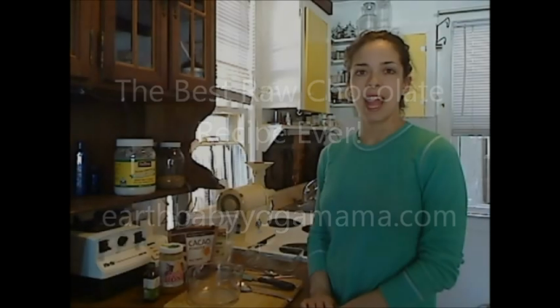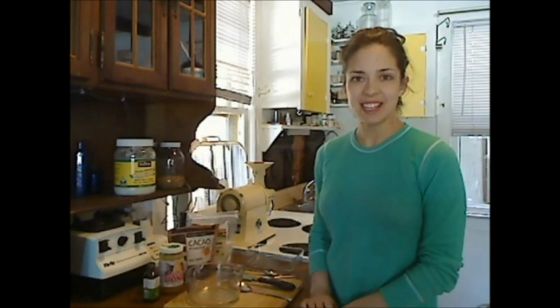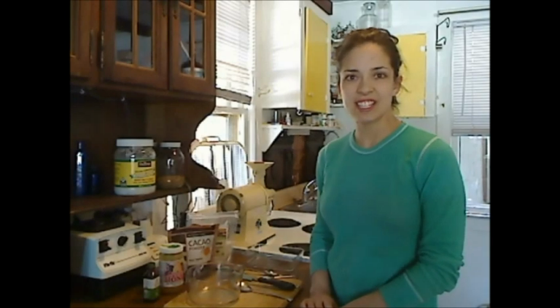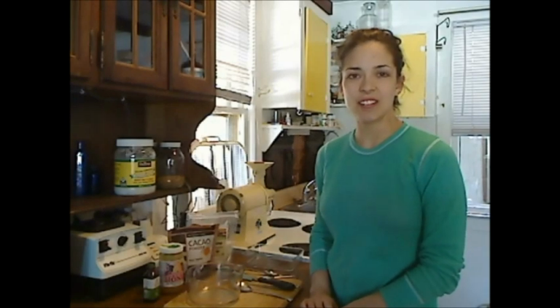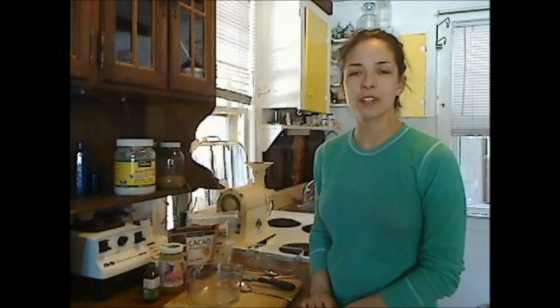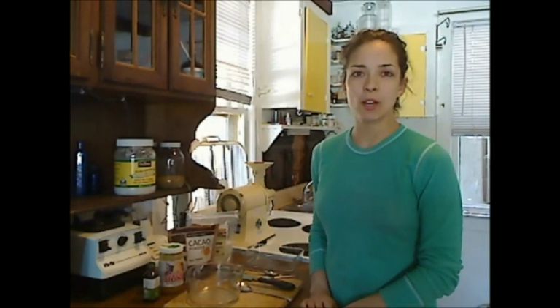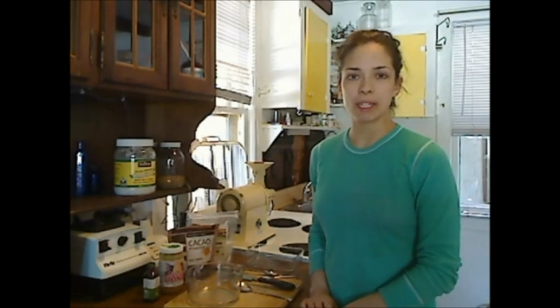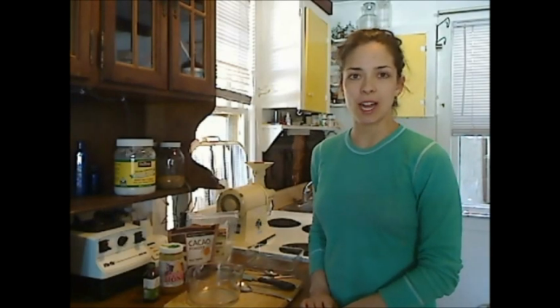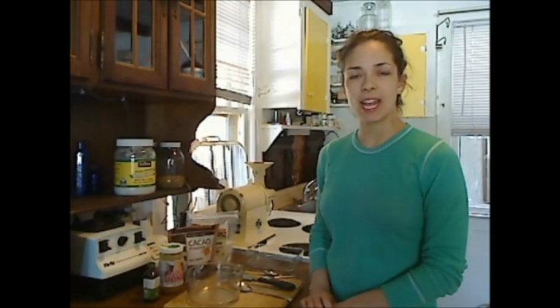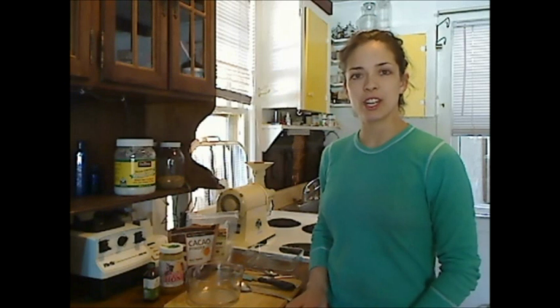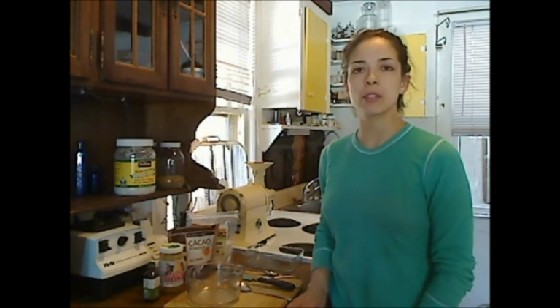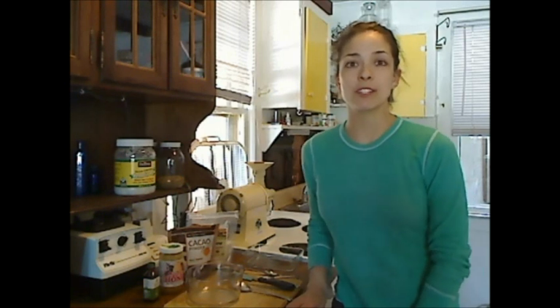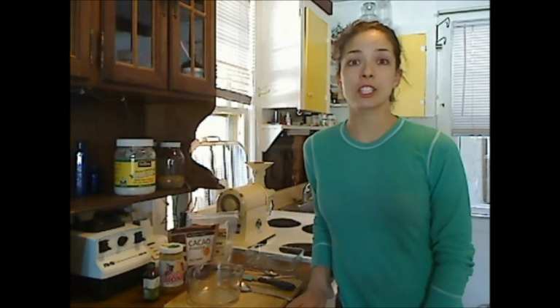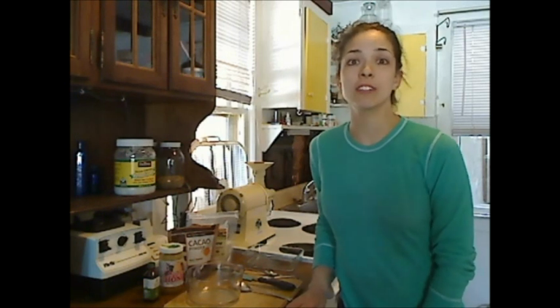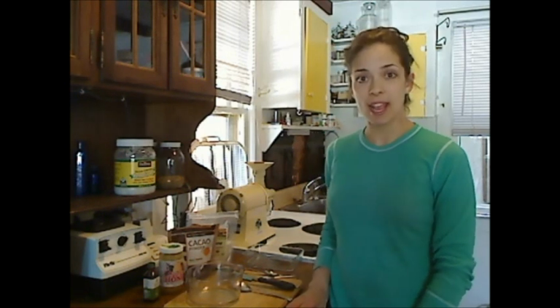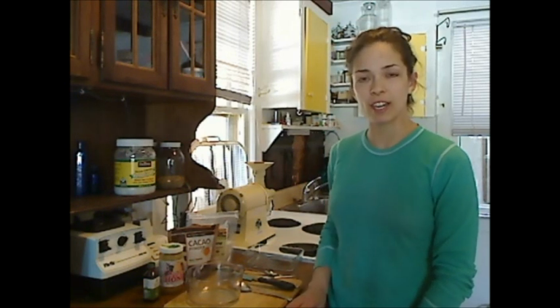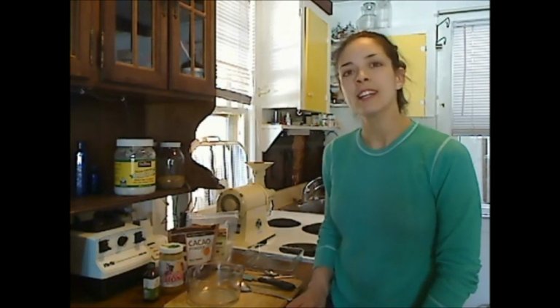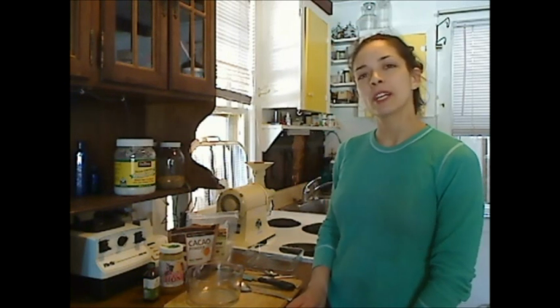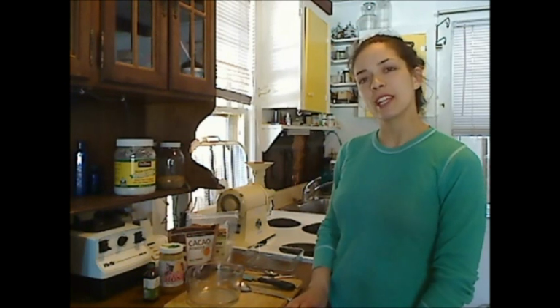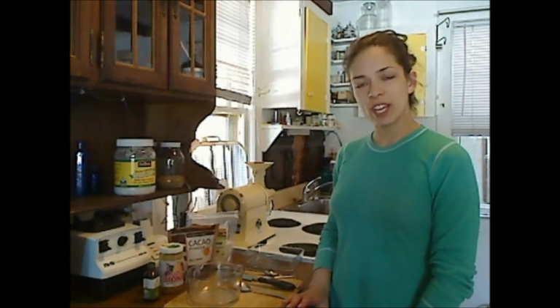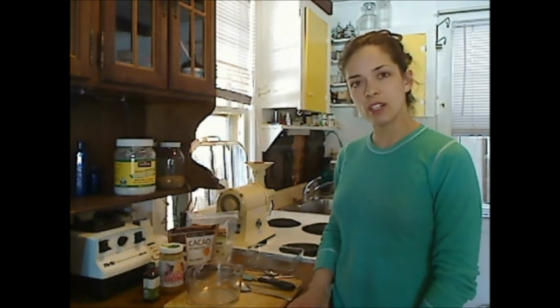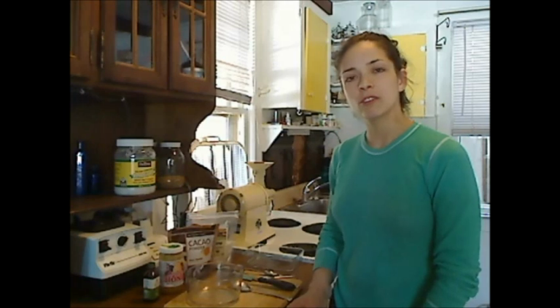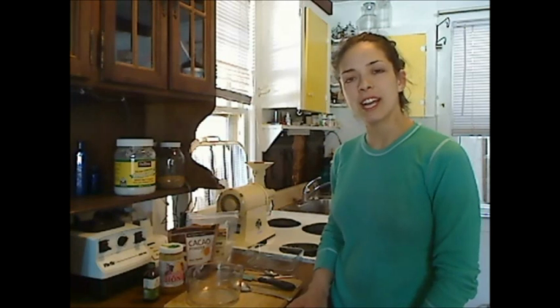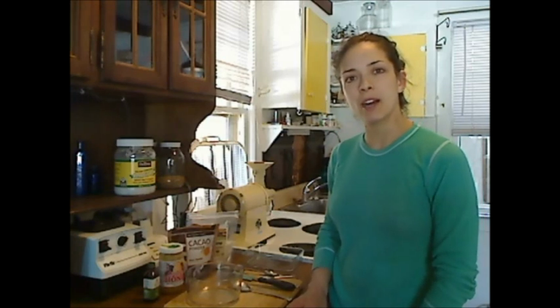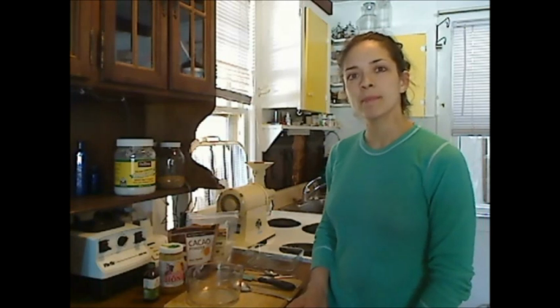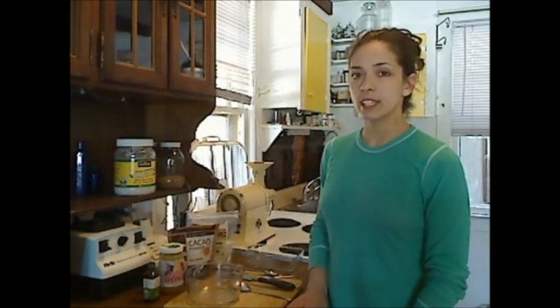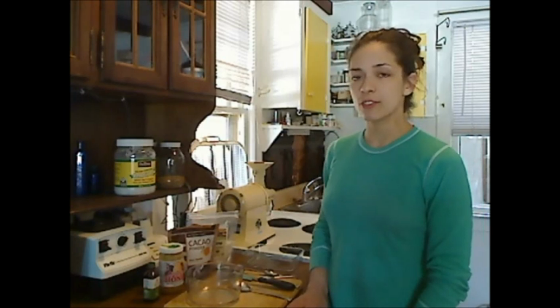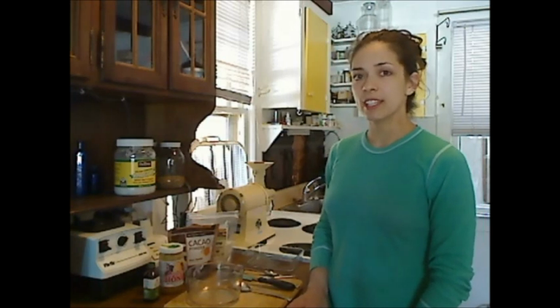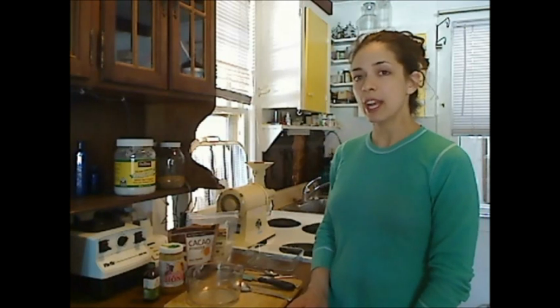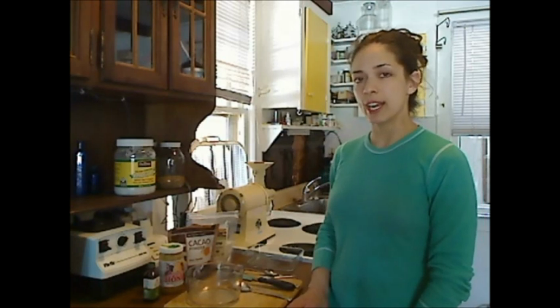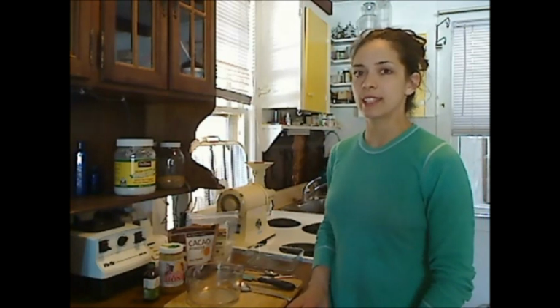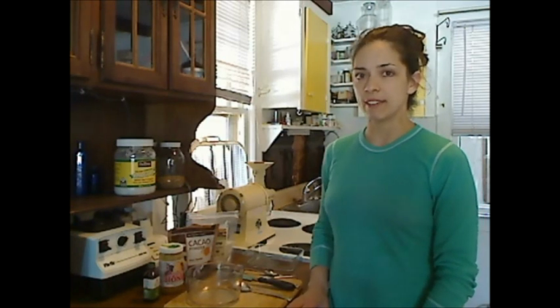Hey there, this is Allison from EarthBabyYogaMama.com and today I'm going to share with you the best raw chocolate recipe ever. We're going to be using coconut oil, raw cacao powder, vanilla extract, shredded coconut, and a little bit of honey.